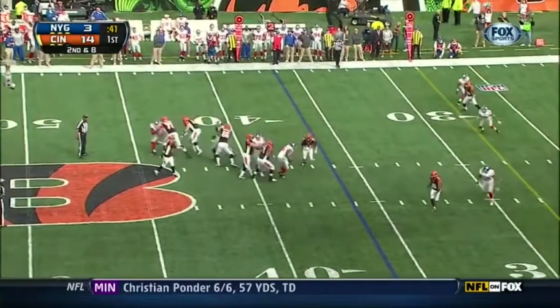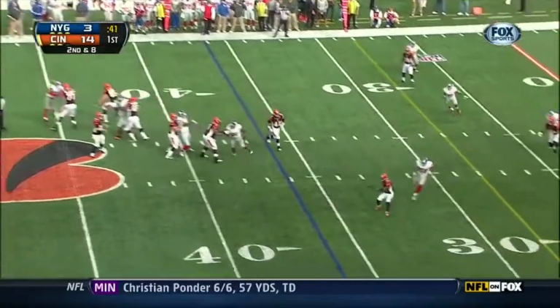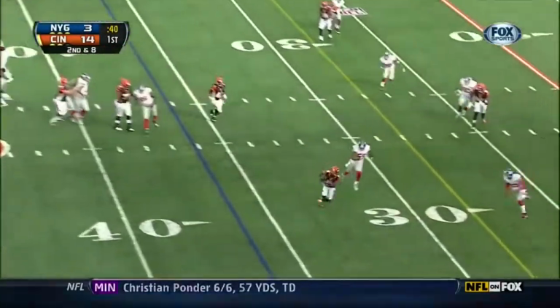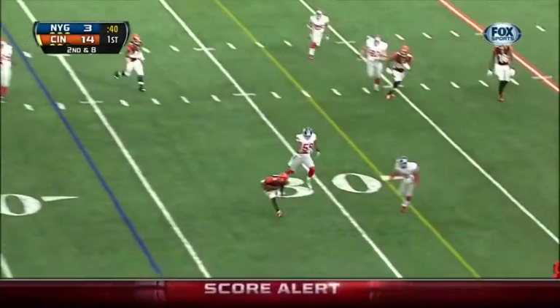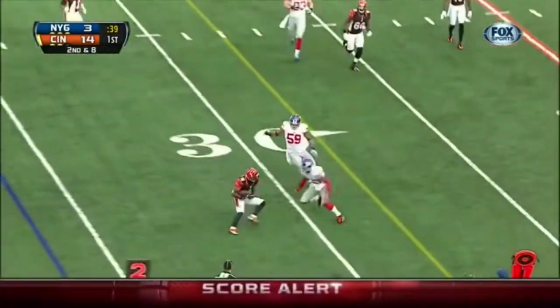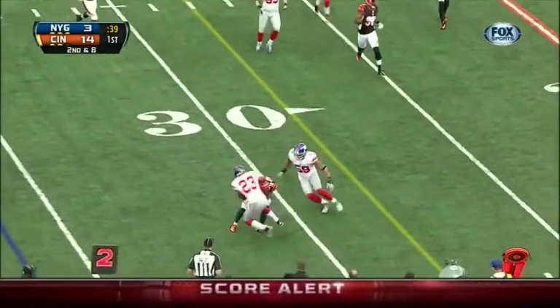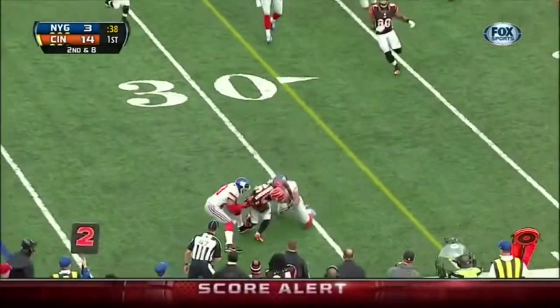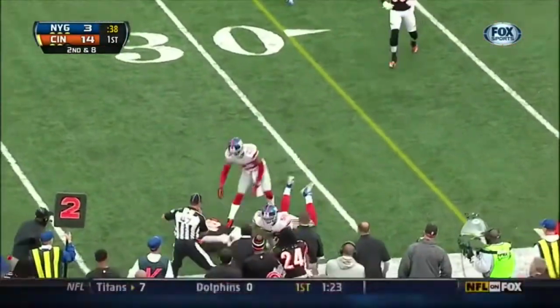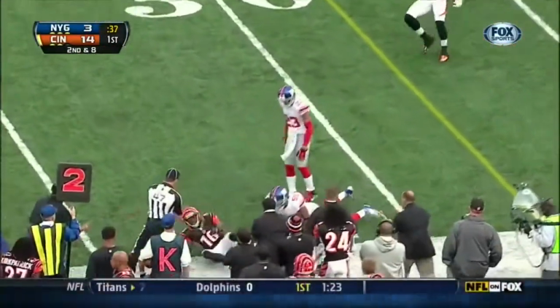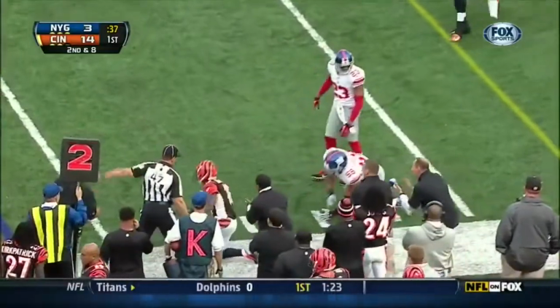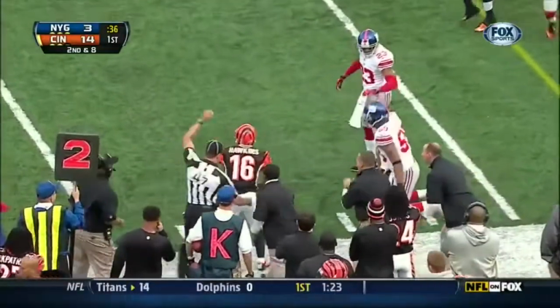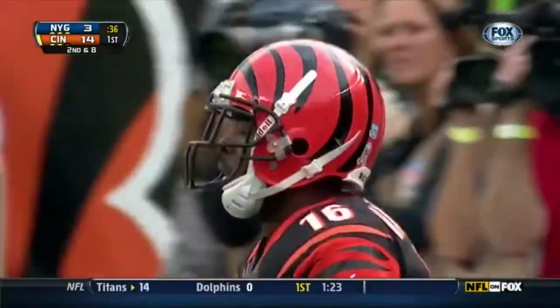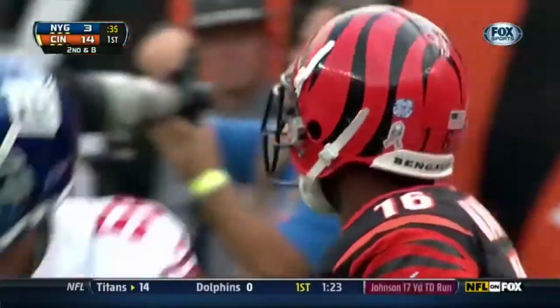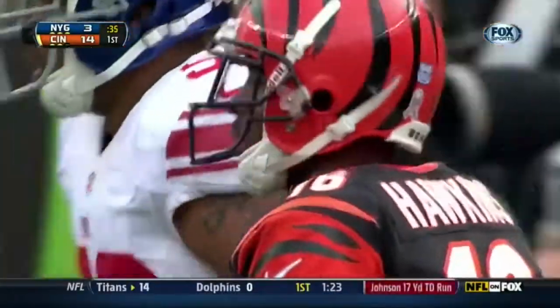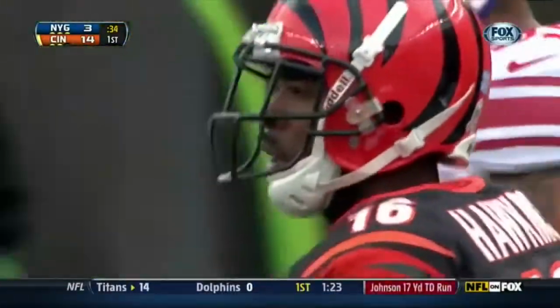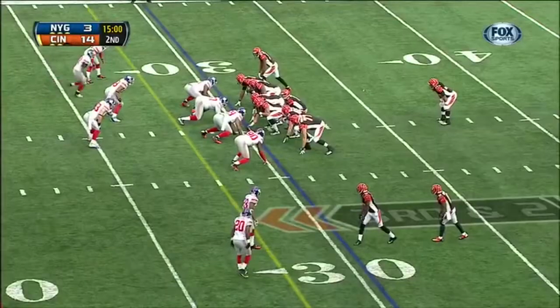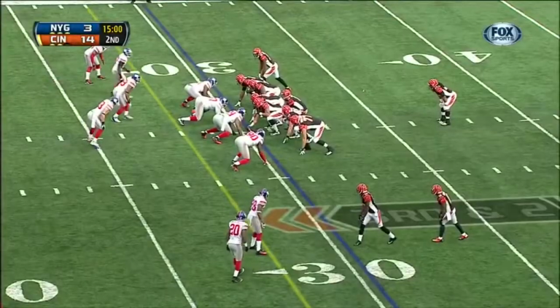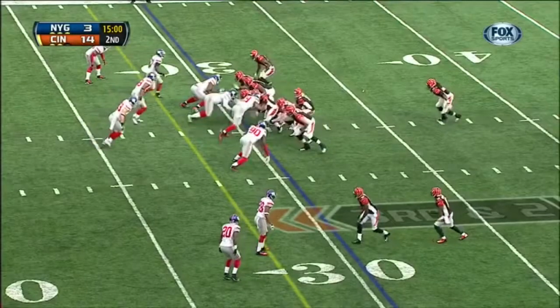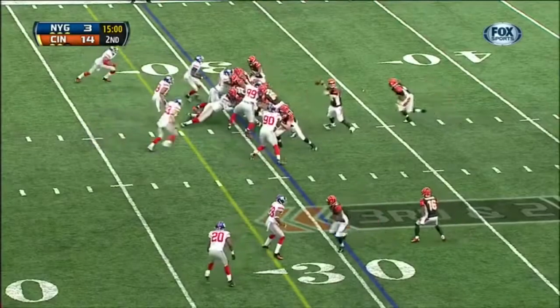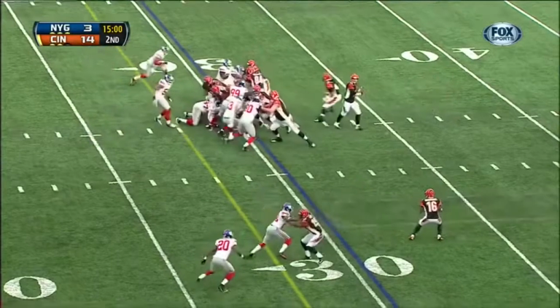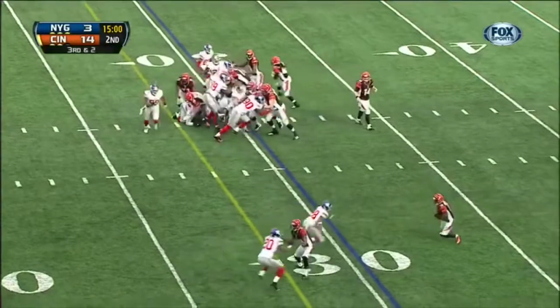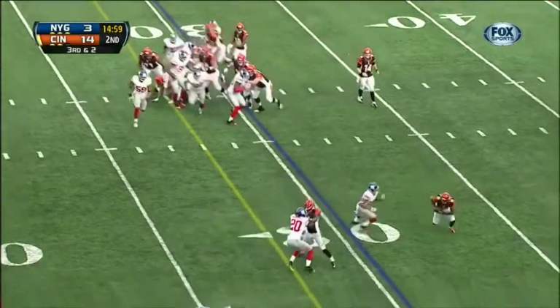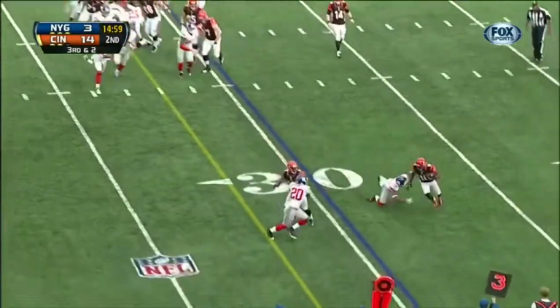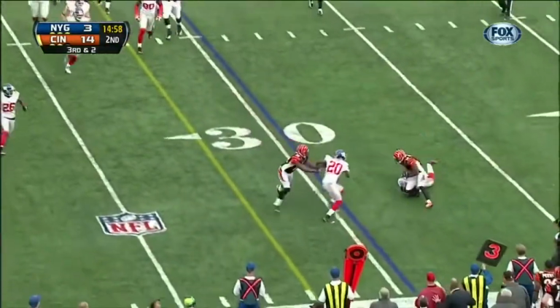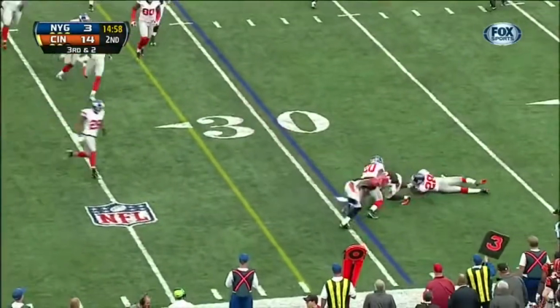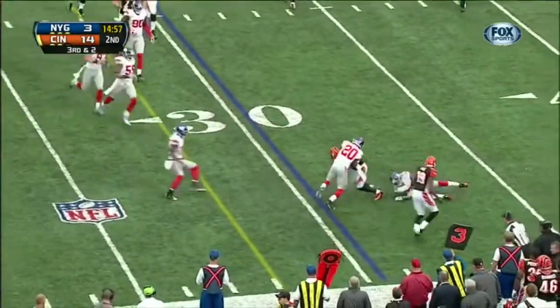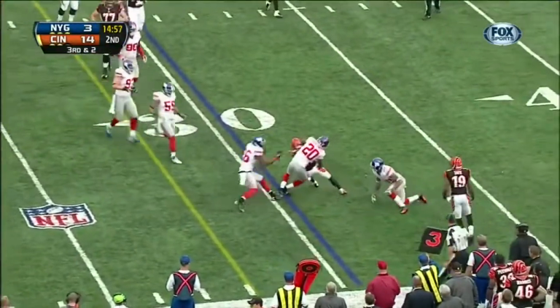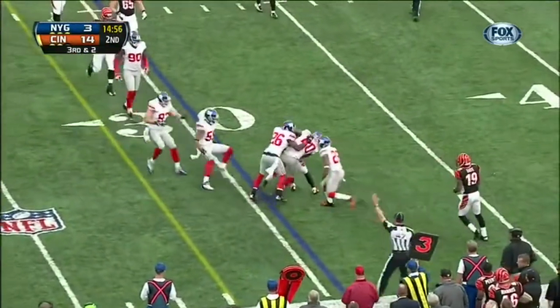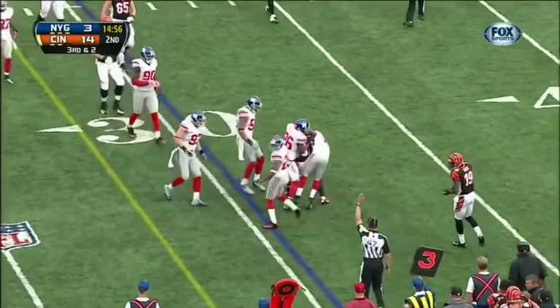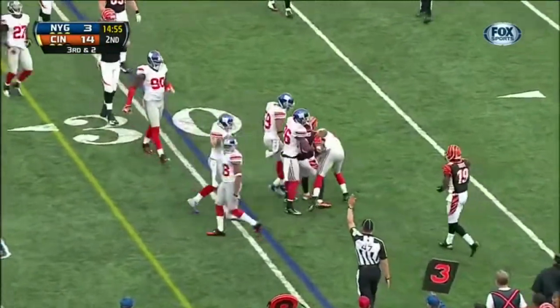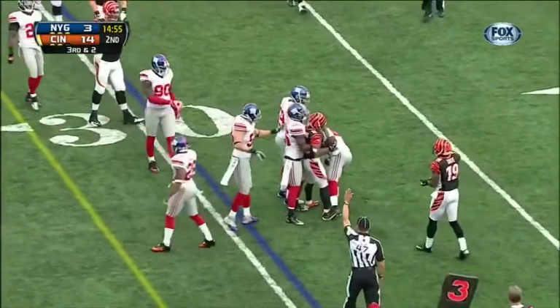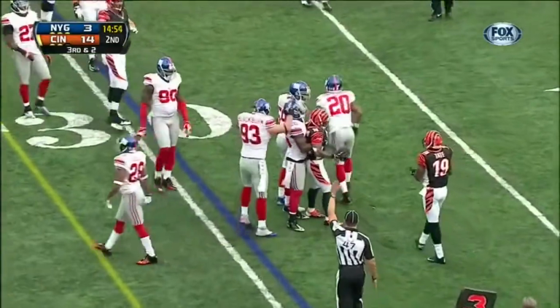Zero pressure on Dalton, and that's Andrew Hawkins from the crossing pattern down to the 32 yard line, into the New York 30. Into the hands of Hawkins with a man to beat — and cannot do it. Nice play made by Hosley.